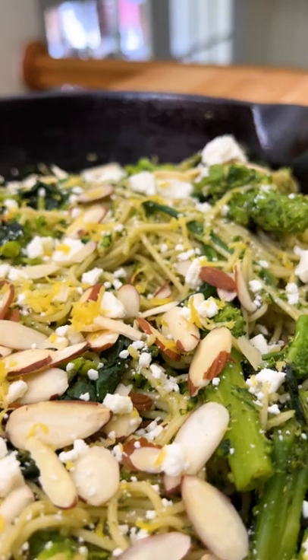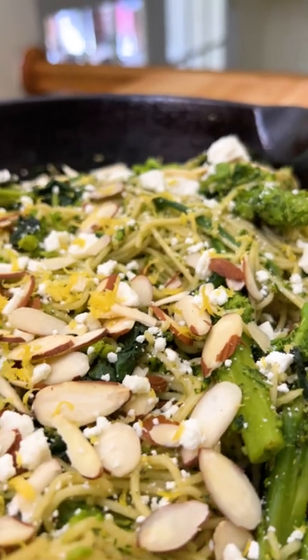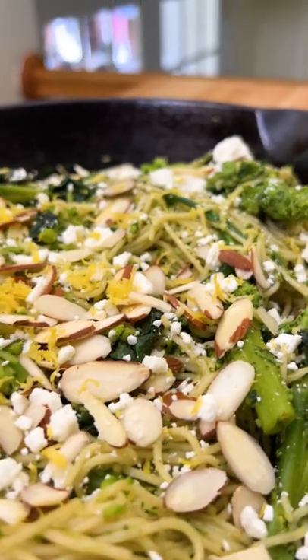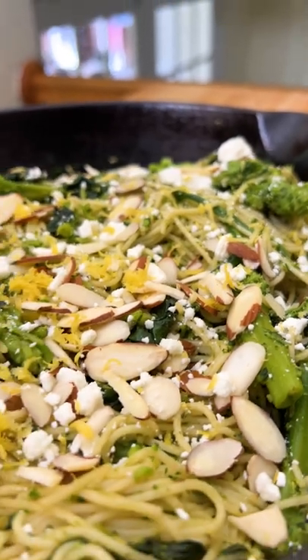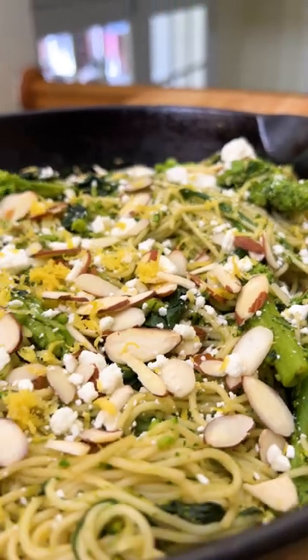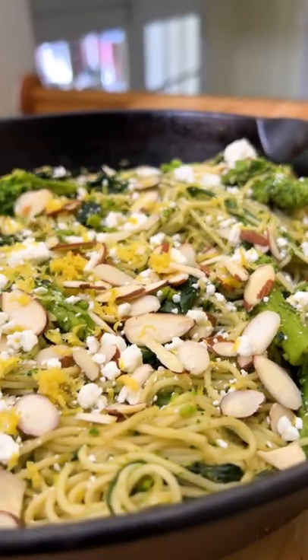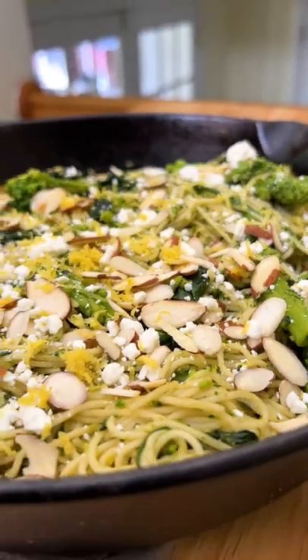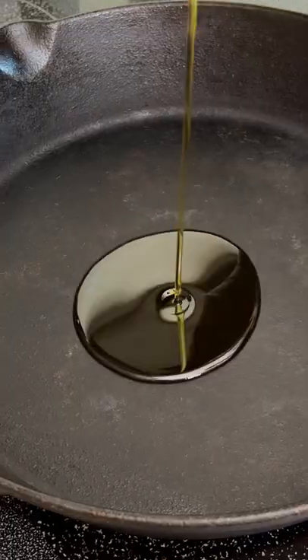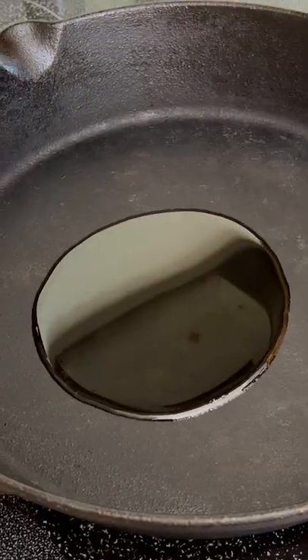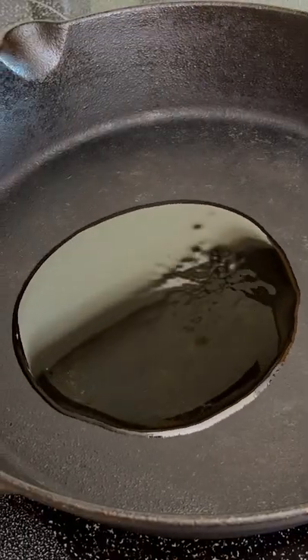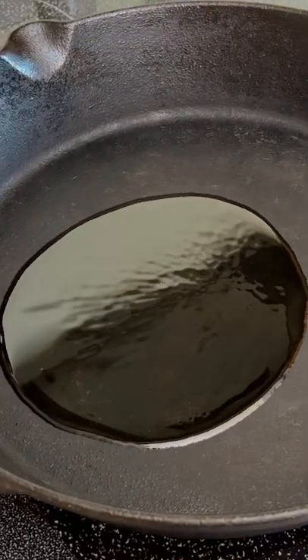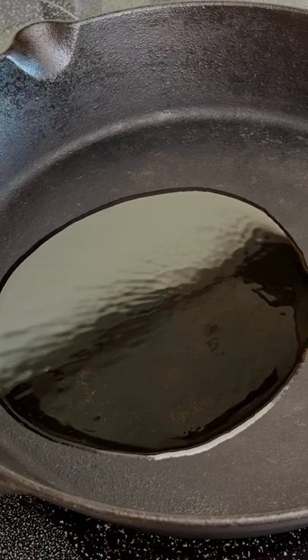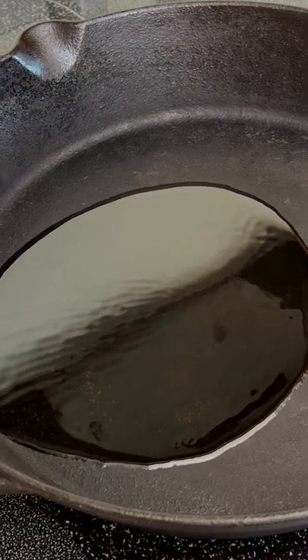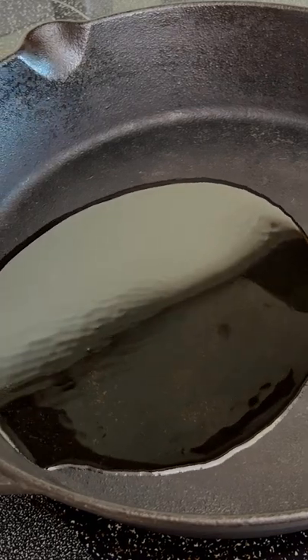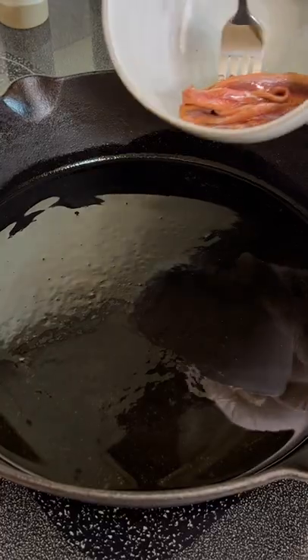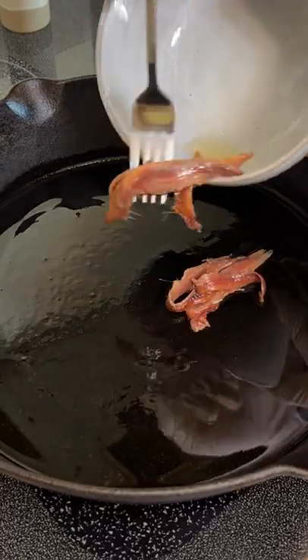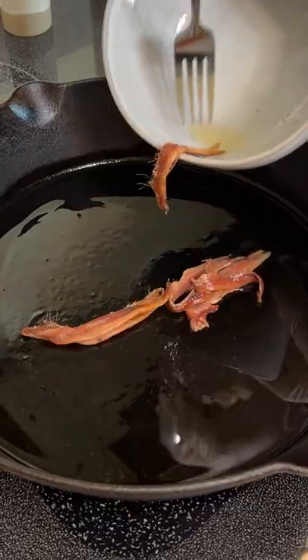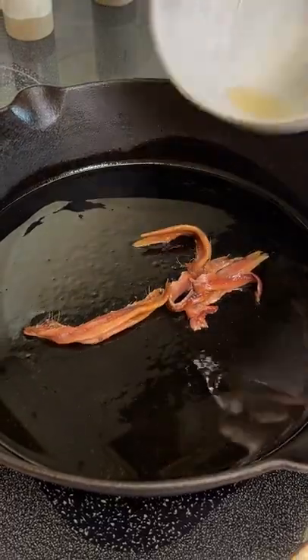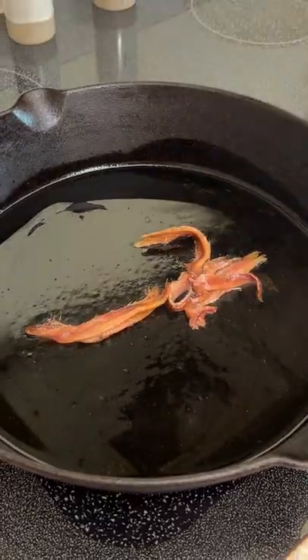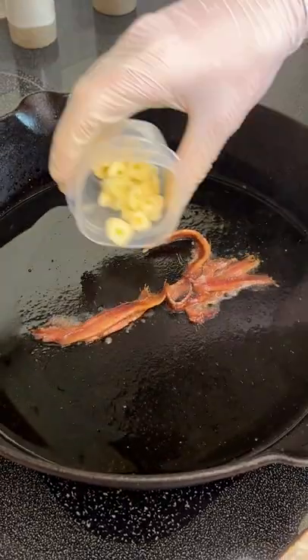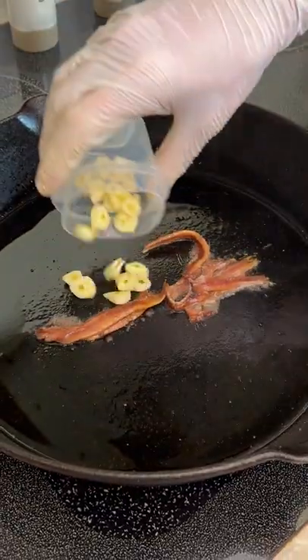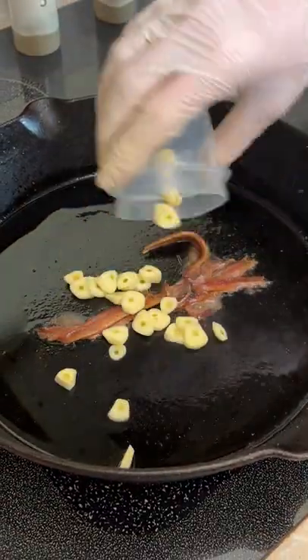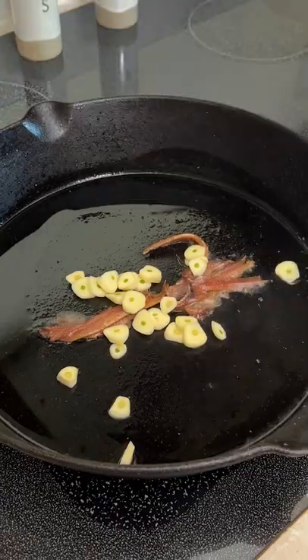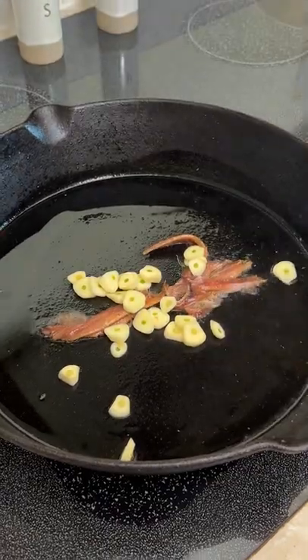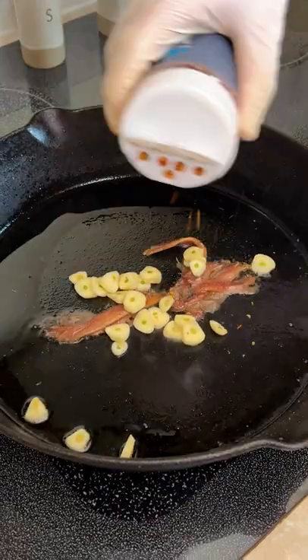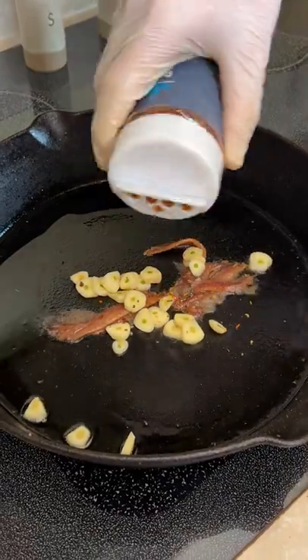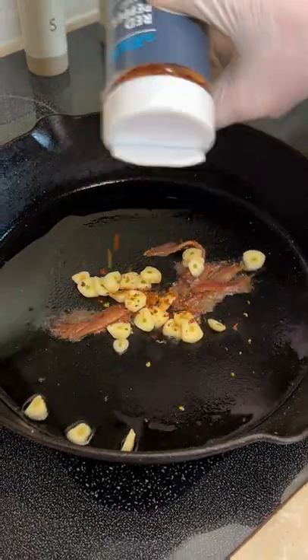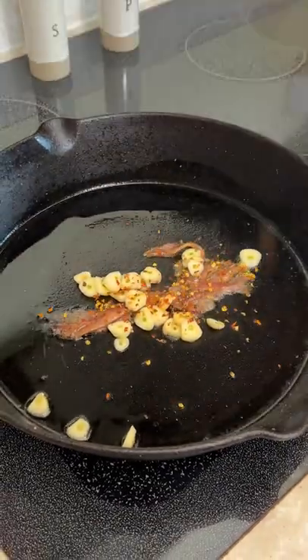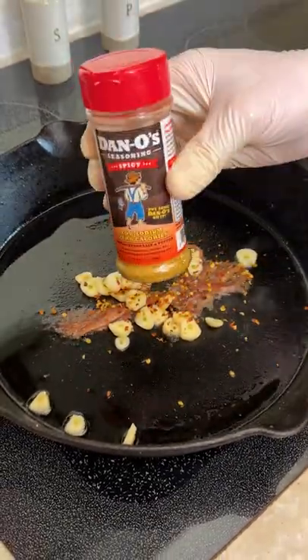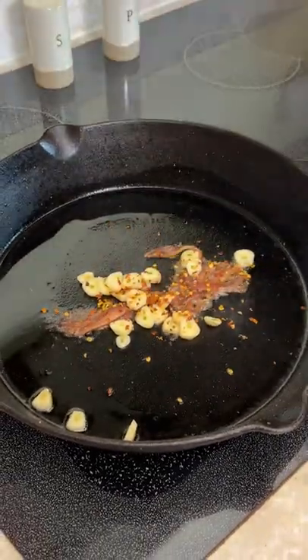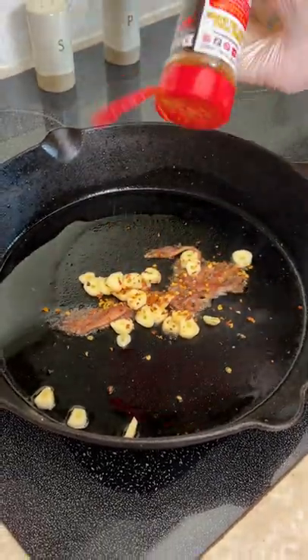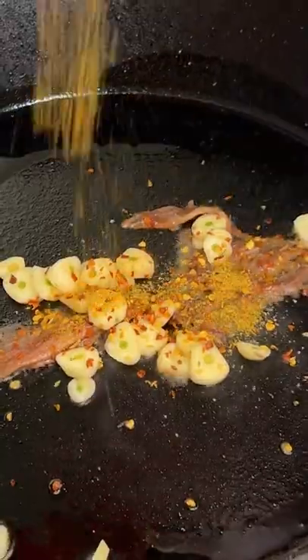Do you like anchovies? You gotta try this recipe. Heat some olive oil in a large skillet over medium heat. Then add six anchovy fillets, five thinly sliced garlic cloves, some crushed red pepper, and a sprinkling of Dano's spicy.